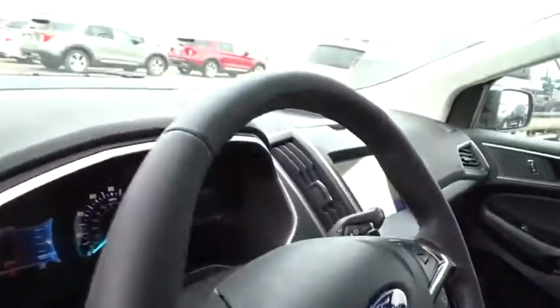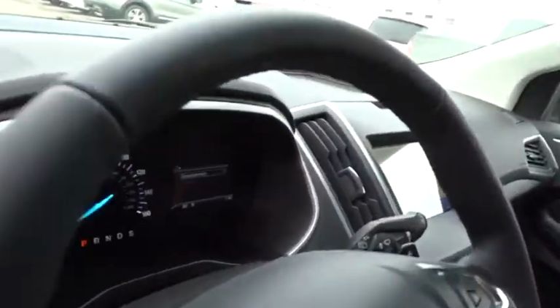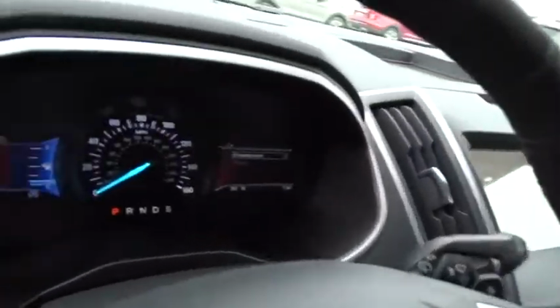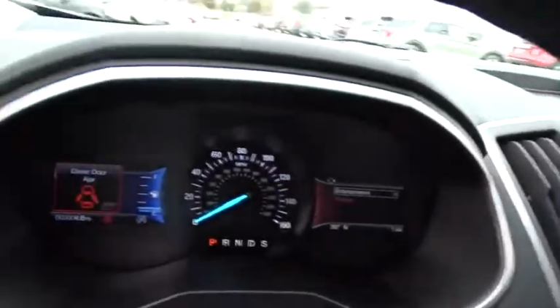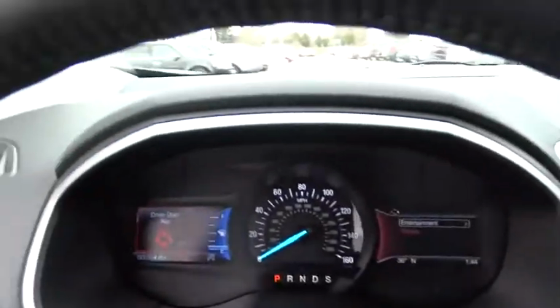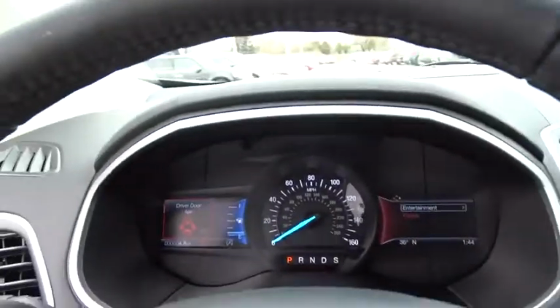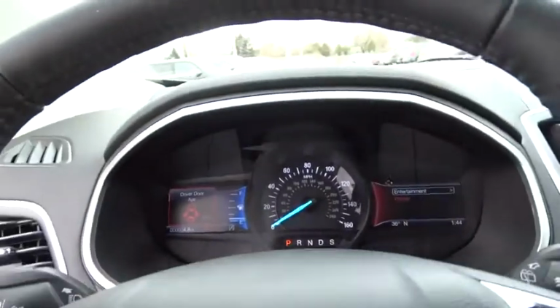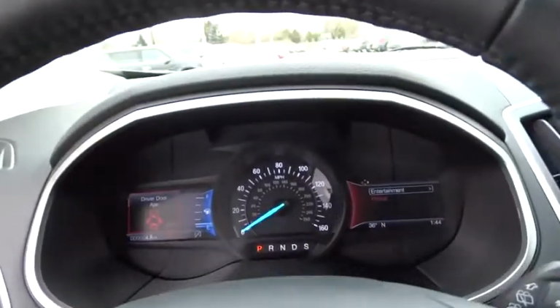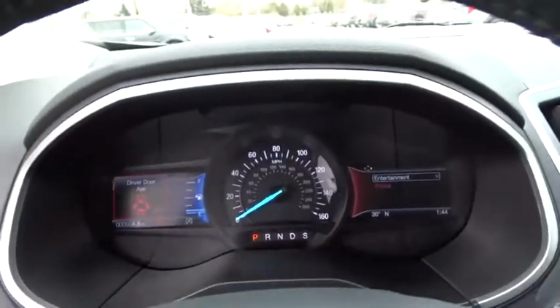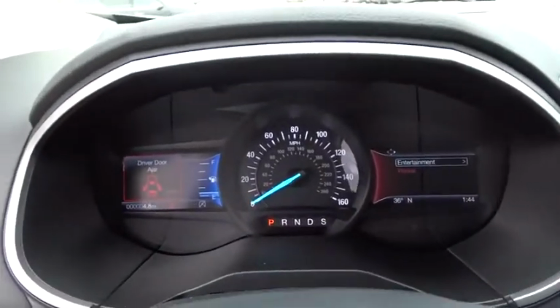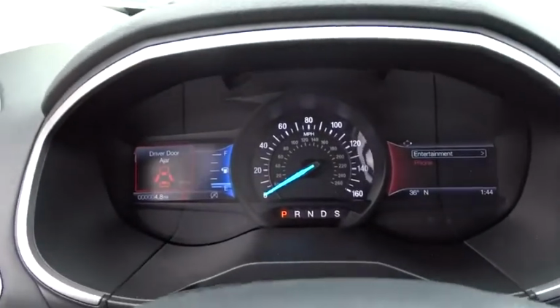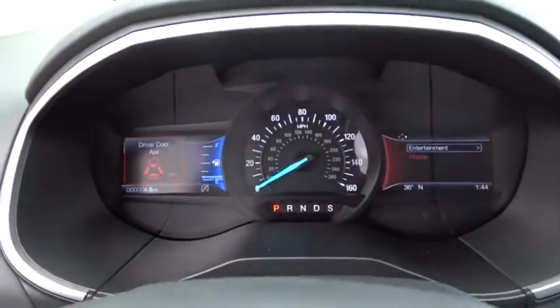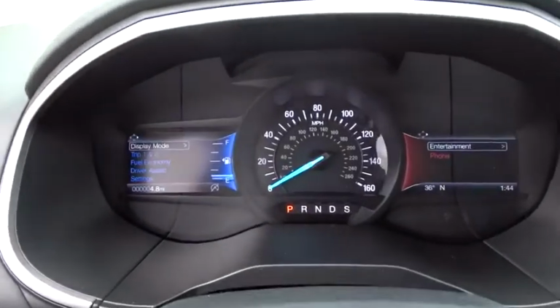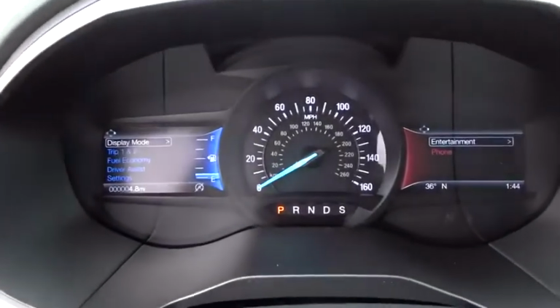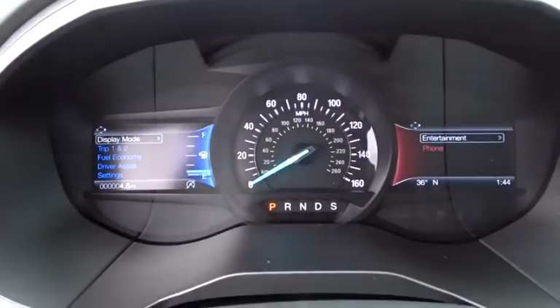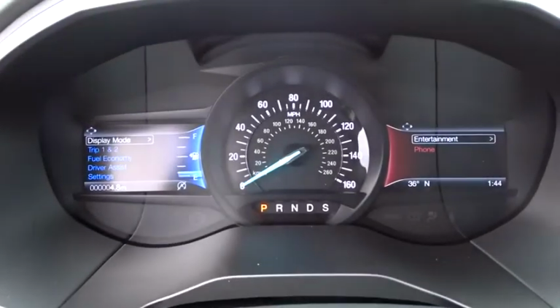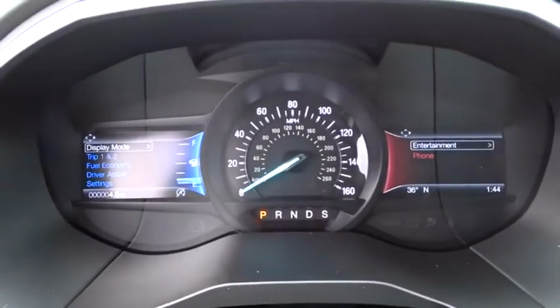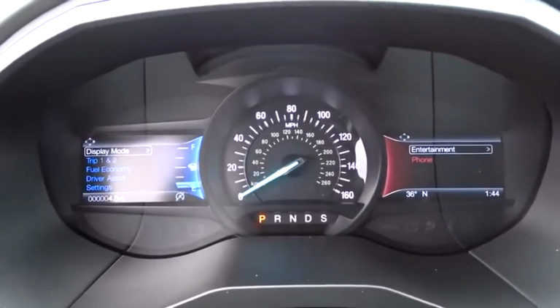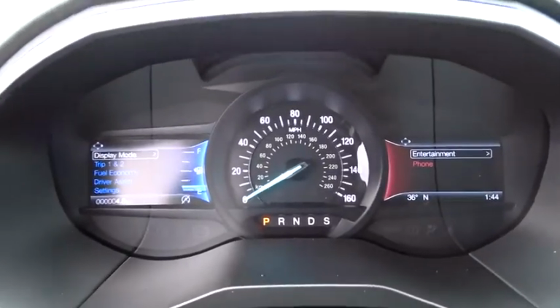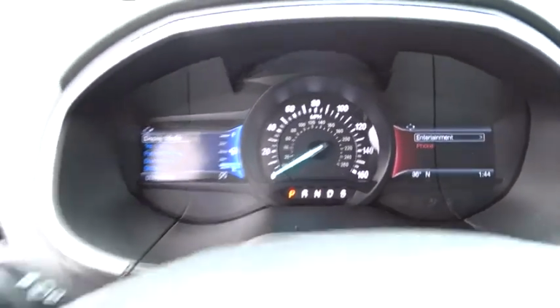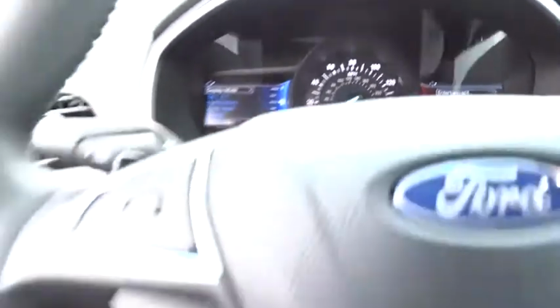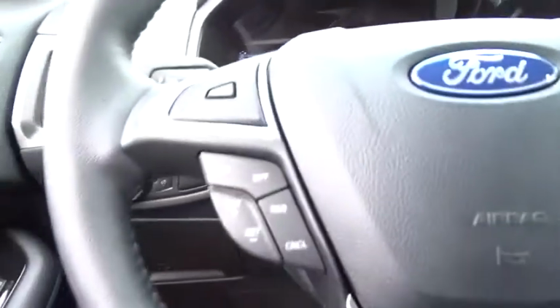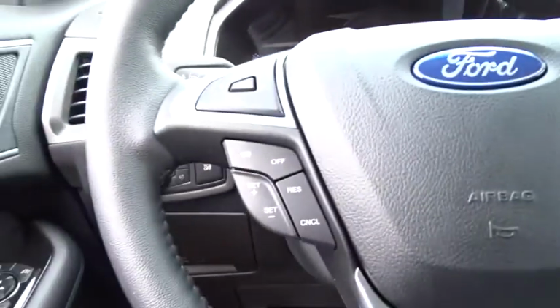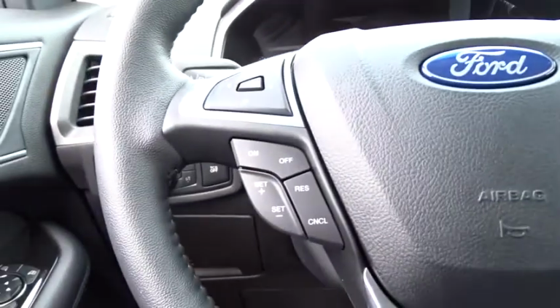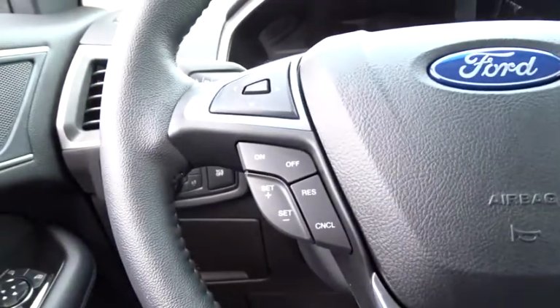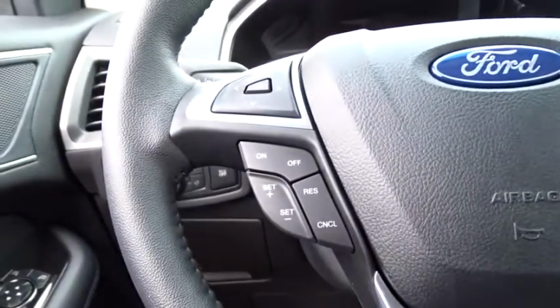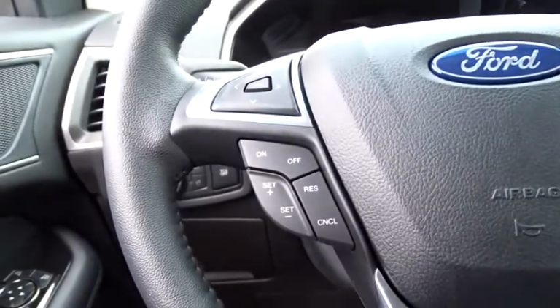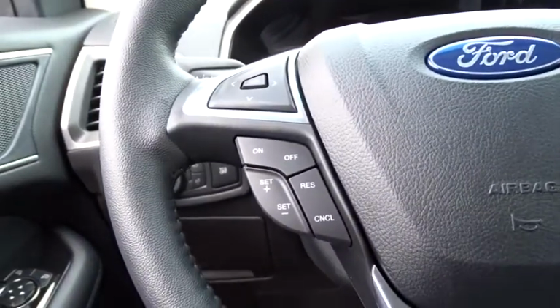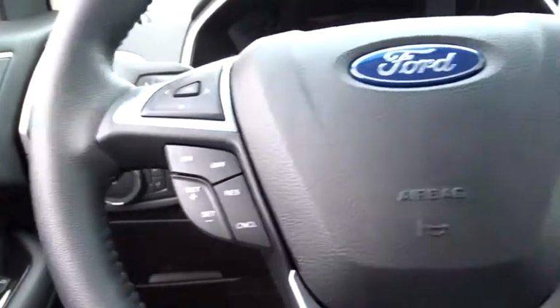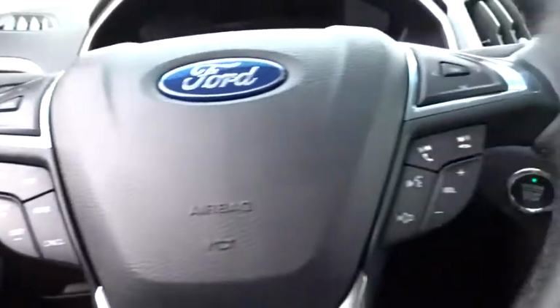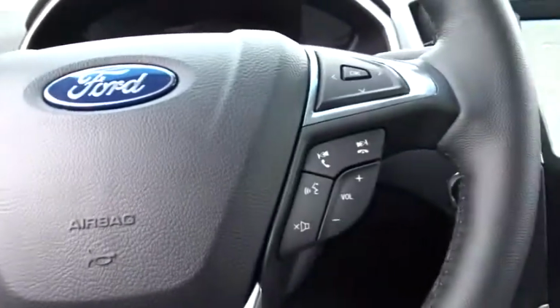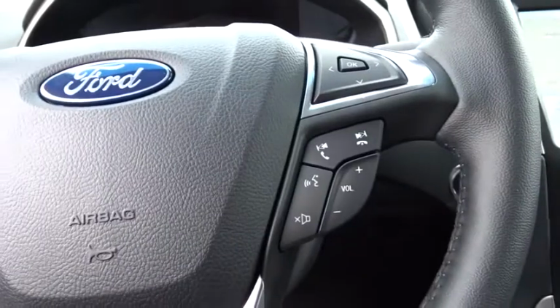Leather-wrapped steering wheel, power steering, adjustable steering wheel, aluminum wheels, auto-dimming rear-view mirror, keyless start, cruise control, four-wheel disc brakes.